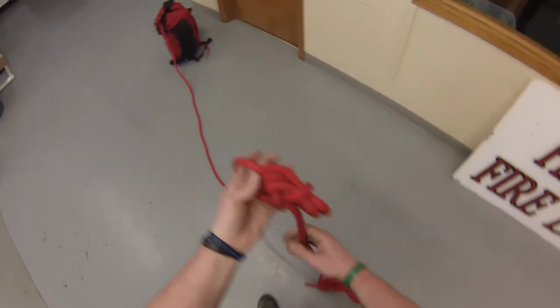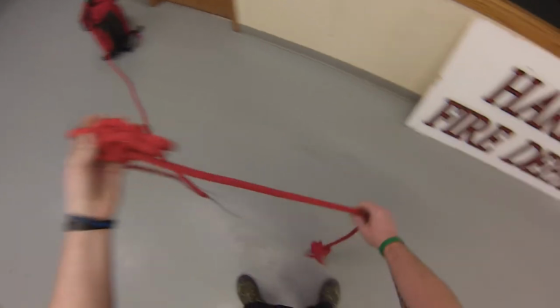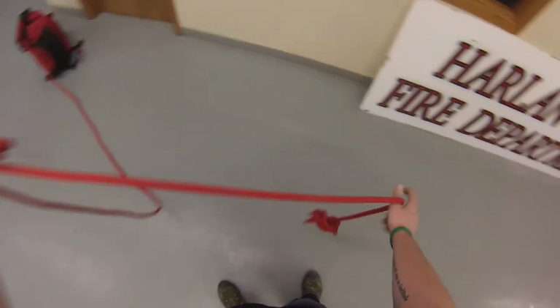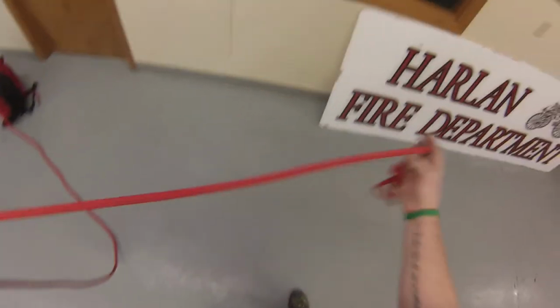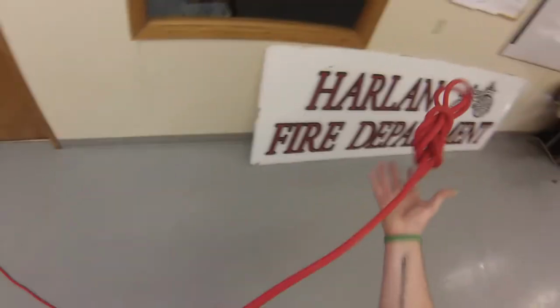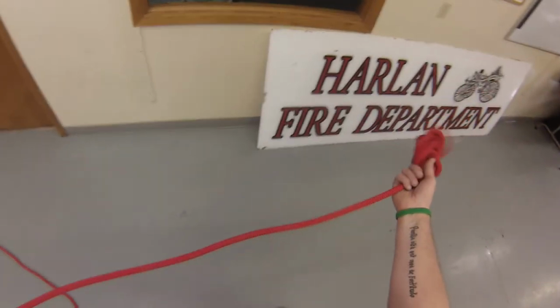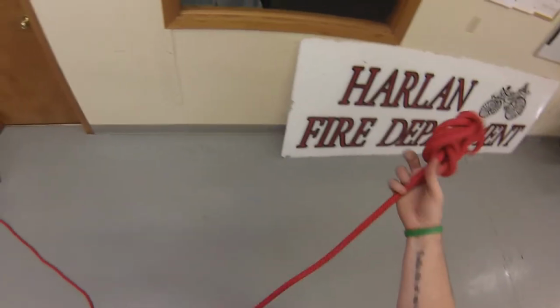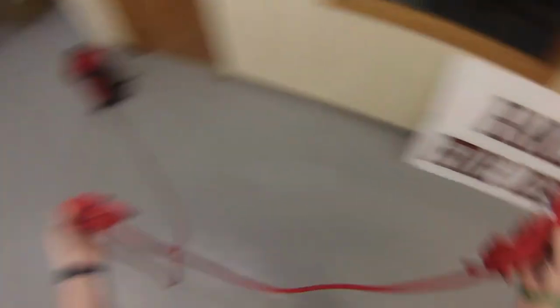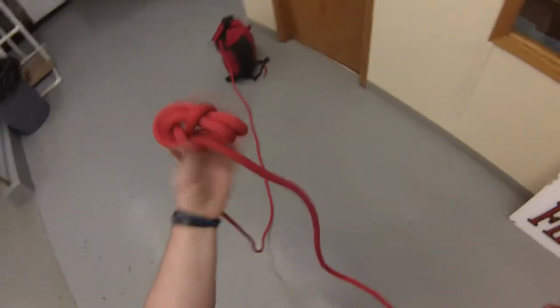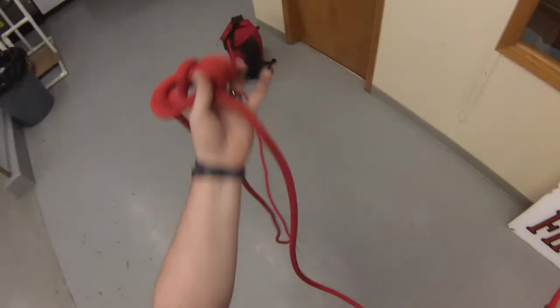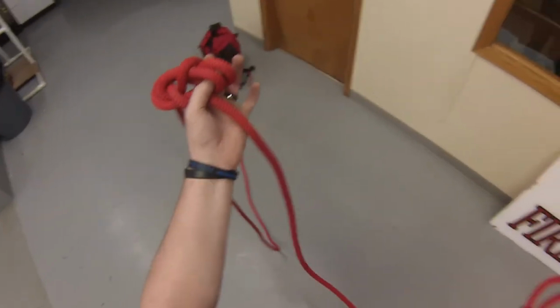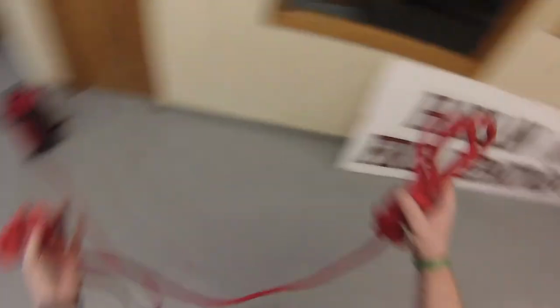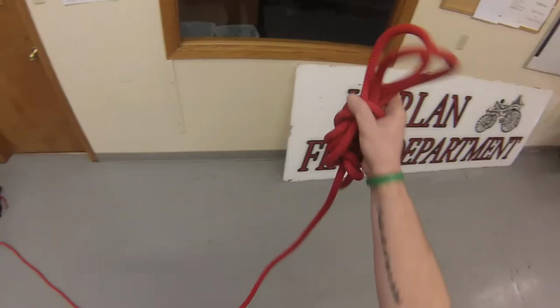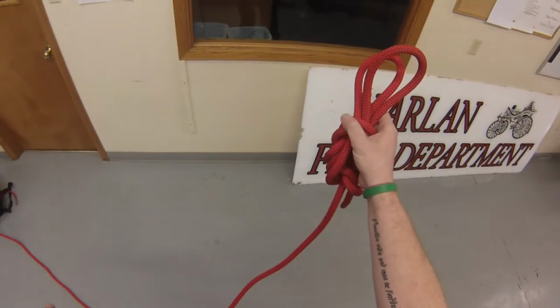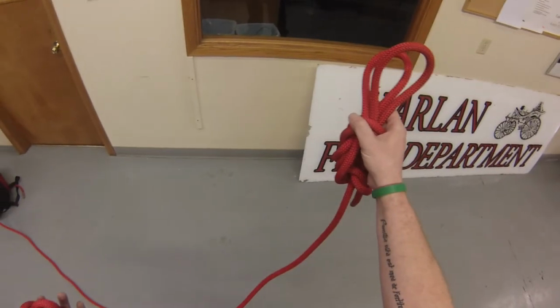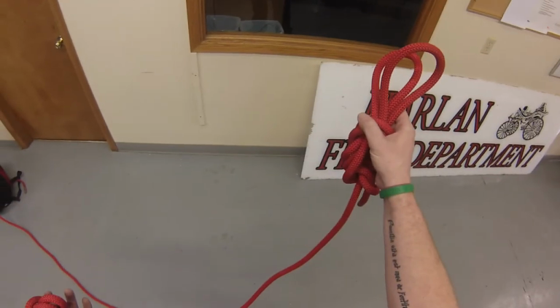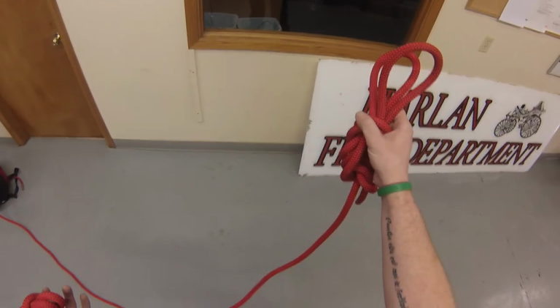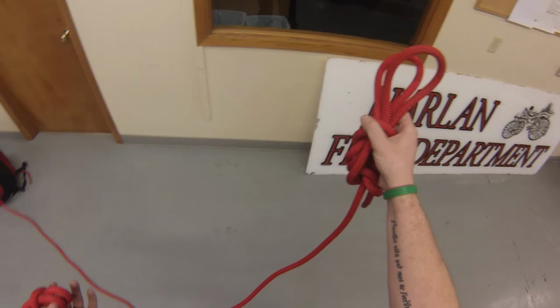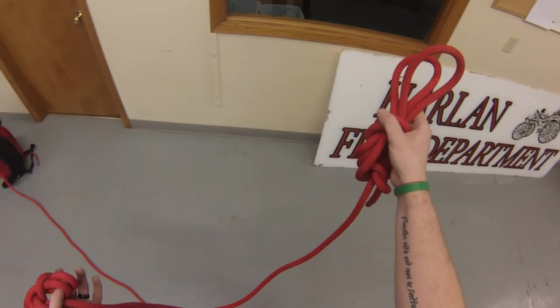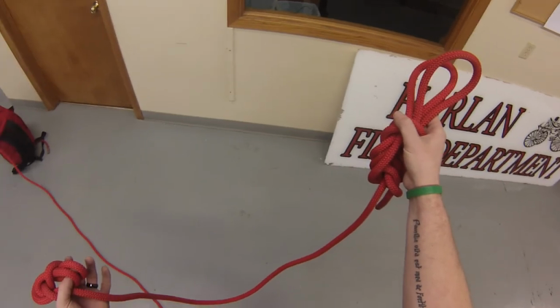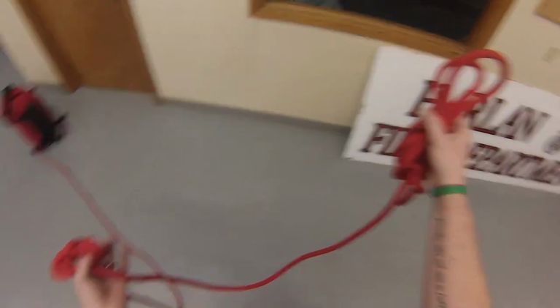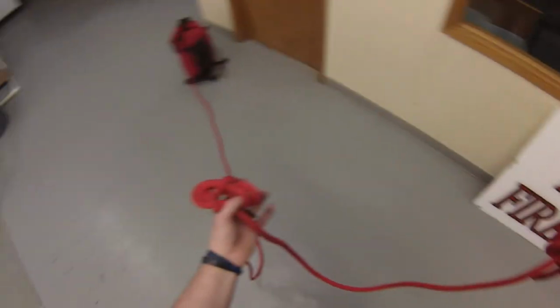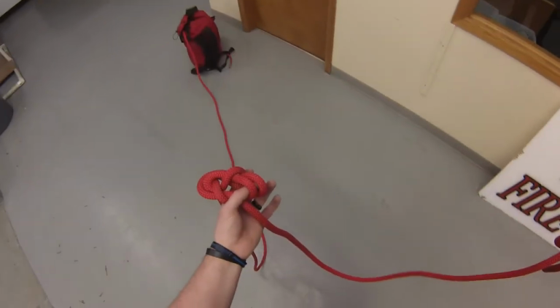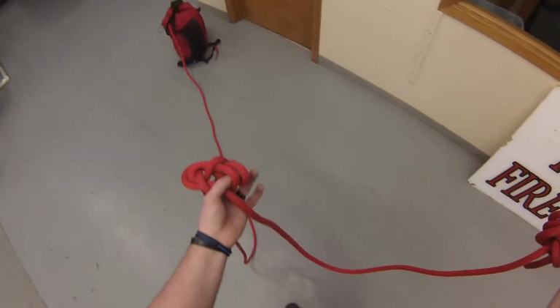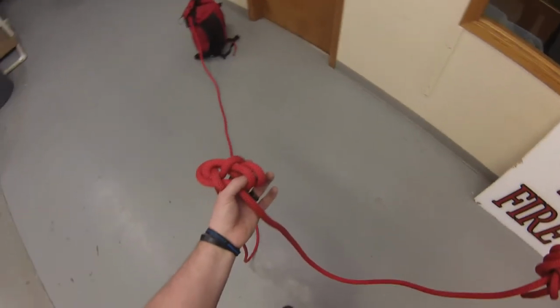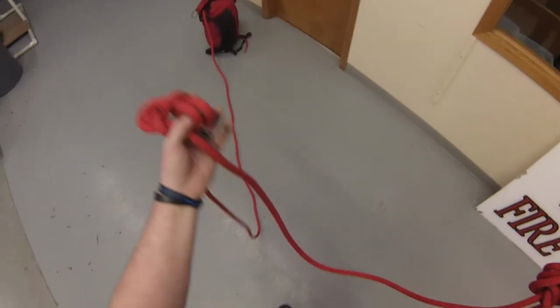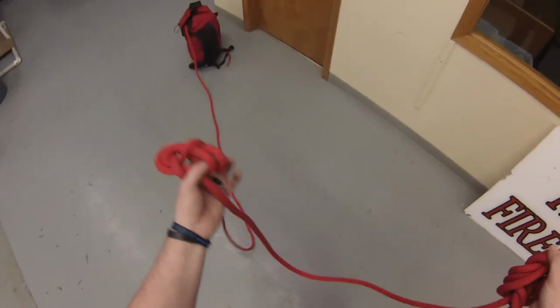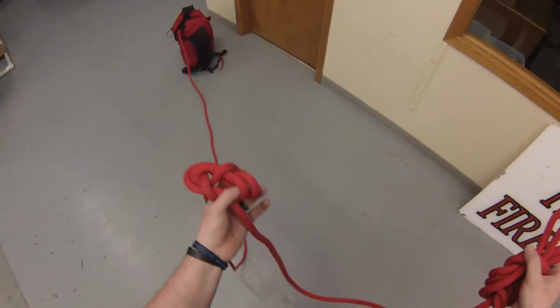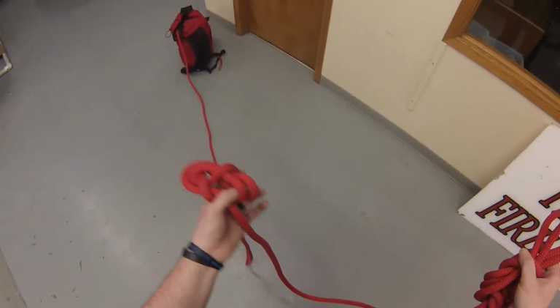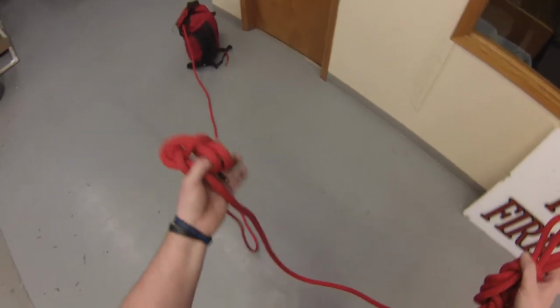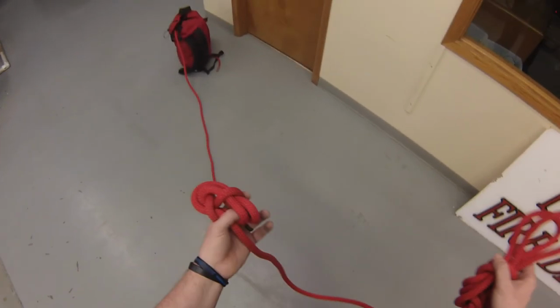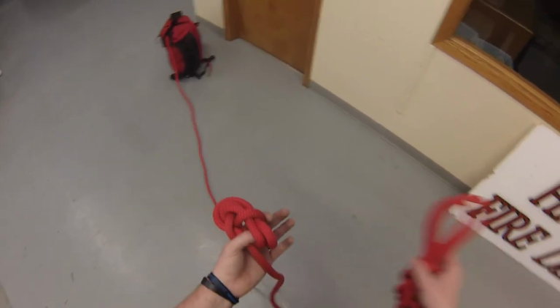That's it. So this would be attached to our rescuer's back, and this goes on our victim when we rappel down to them to secure them to one of our lines — our belay line — right away.